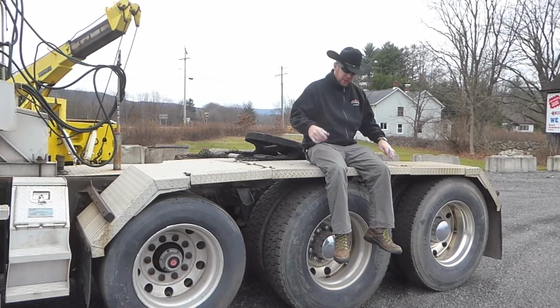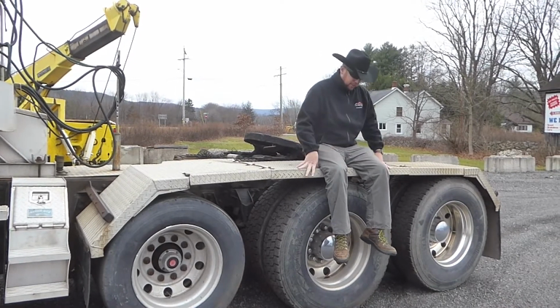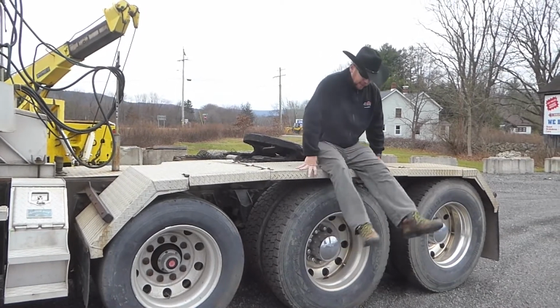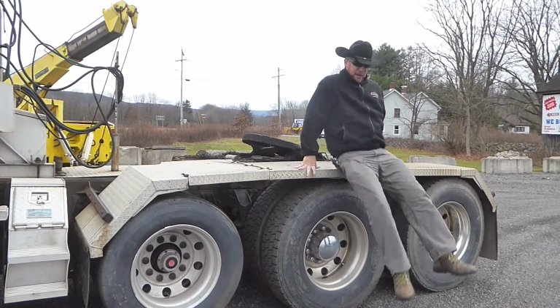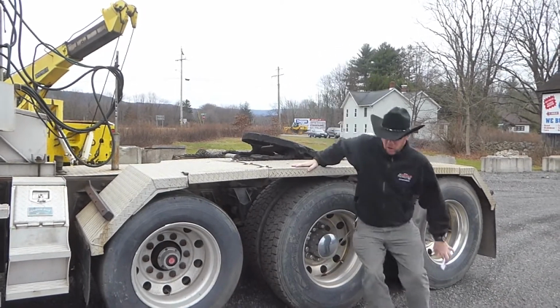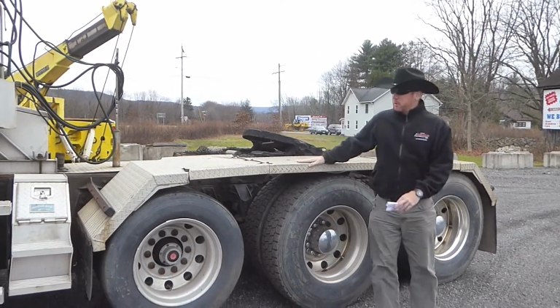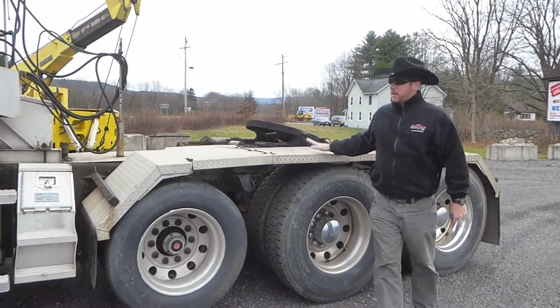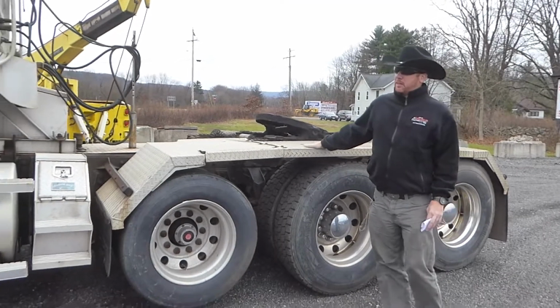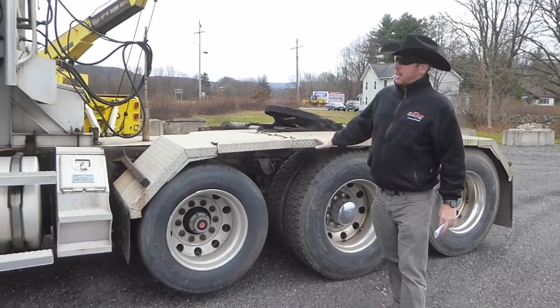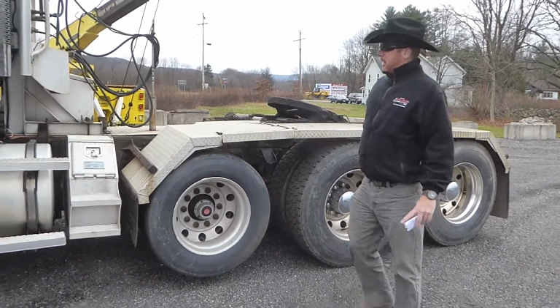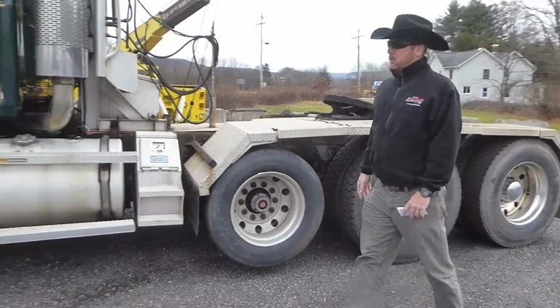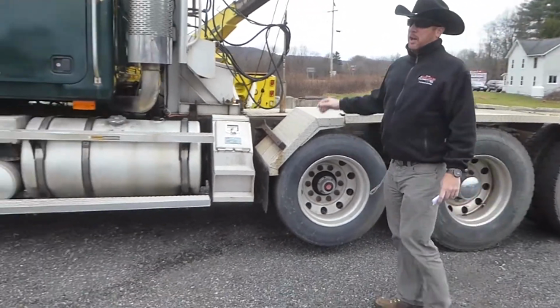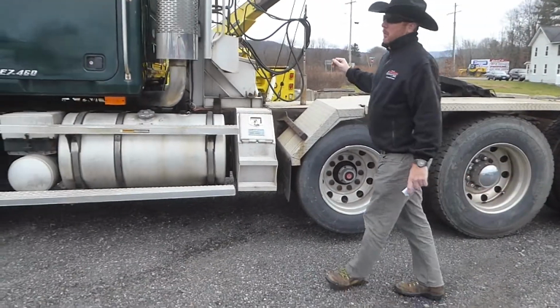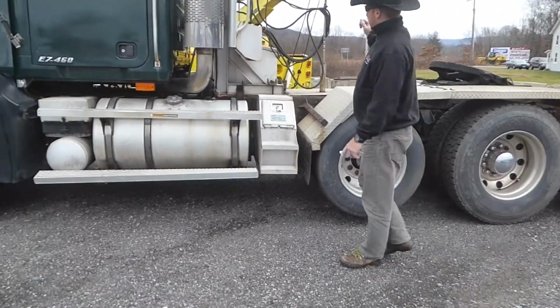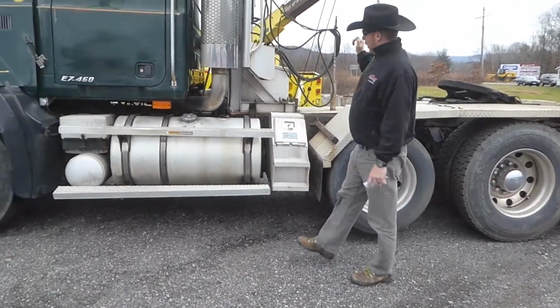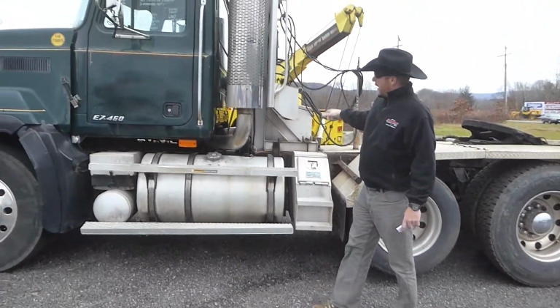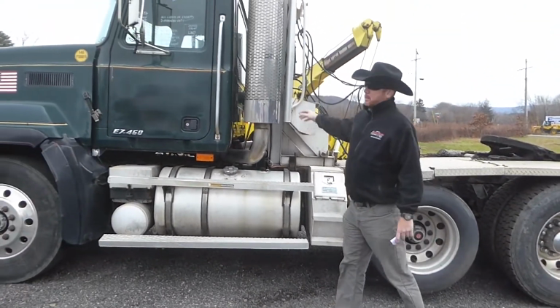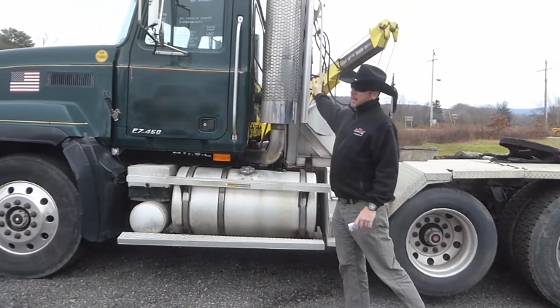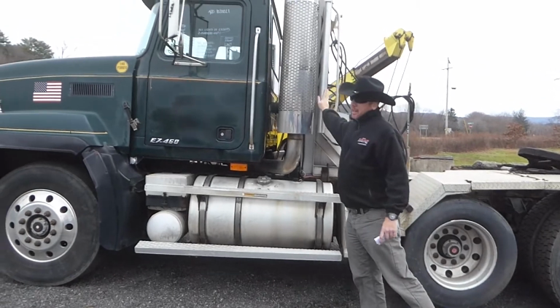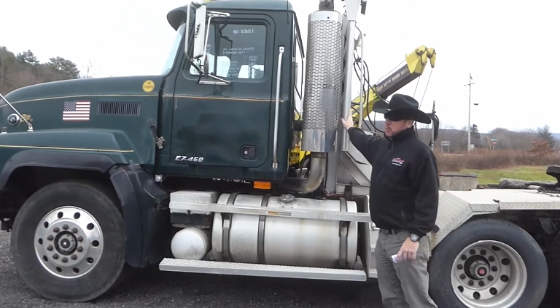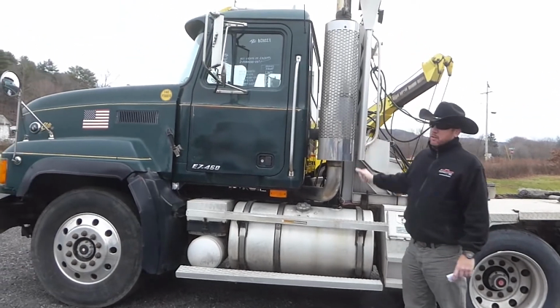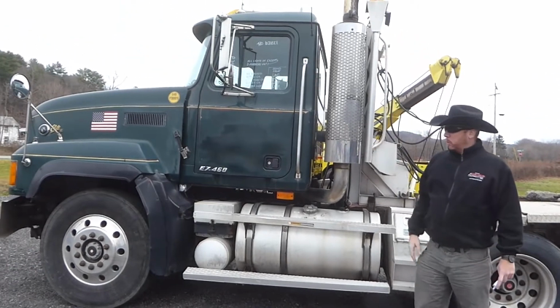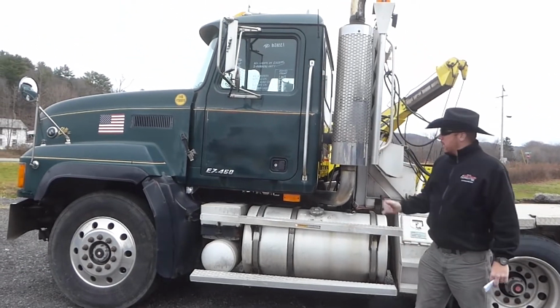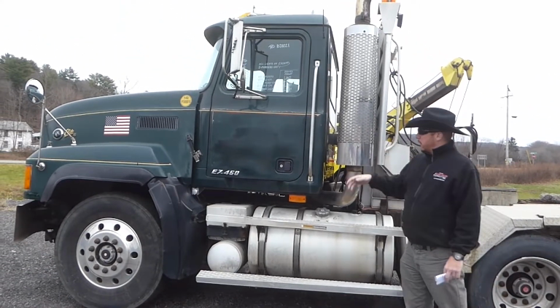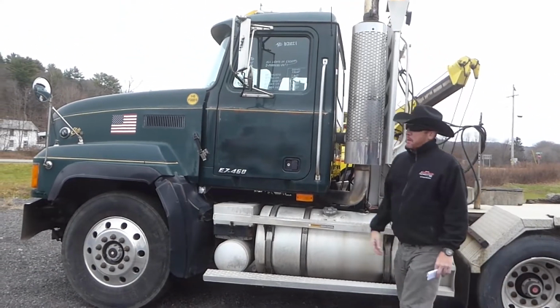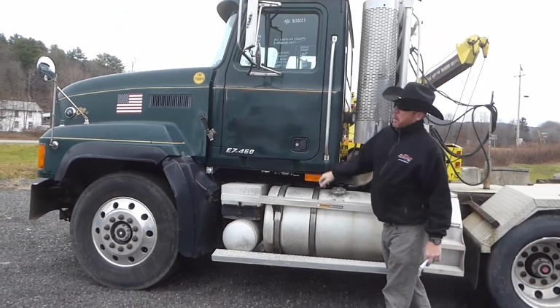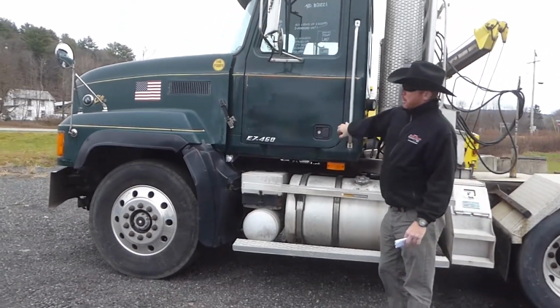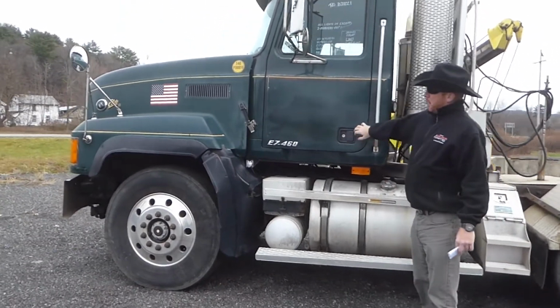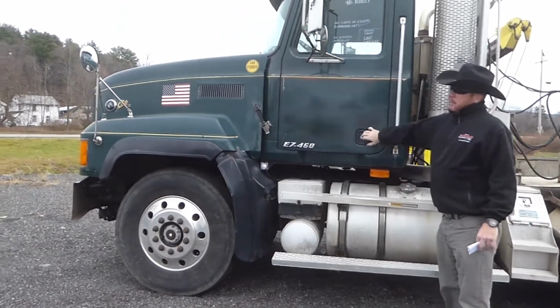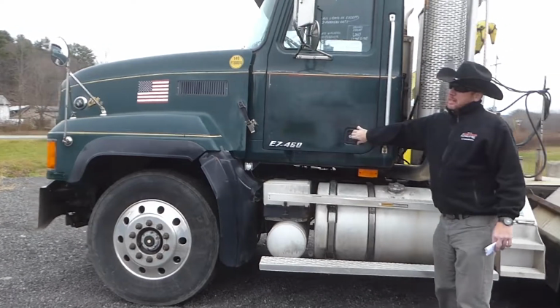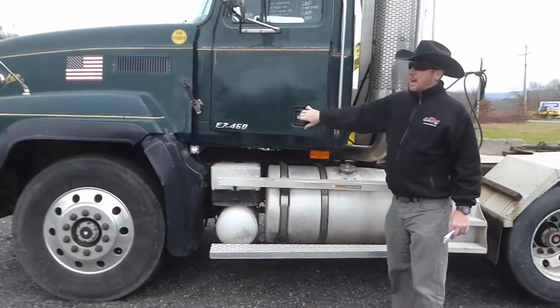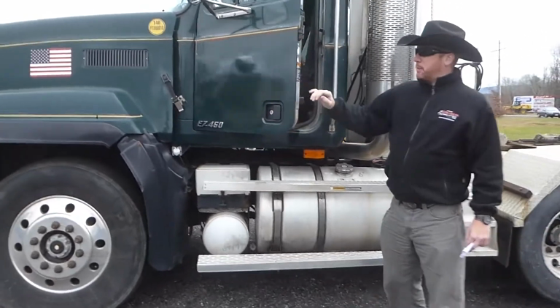As you can see from a distance, we've got all aluminum wheels, some nice diamond plate covers, a wet line system in the back, a nice aluminum head rack, and beautiful green paint throughout. Come on up and take a peek at the inside with me.